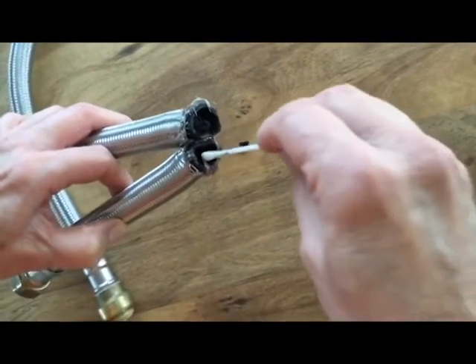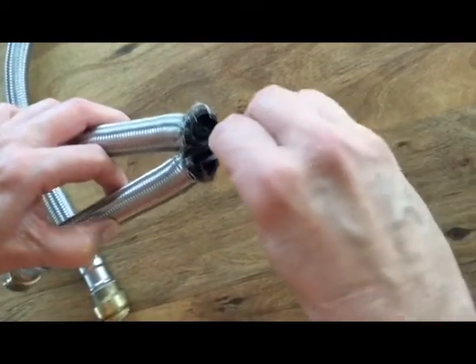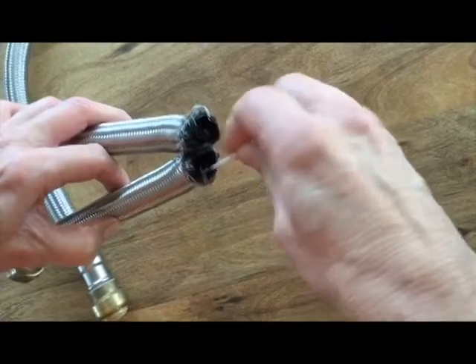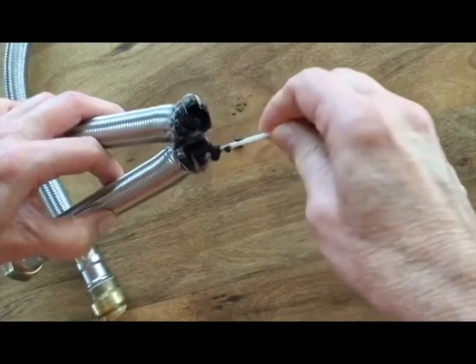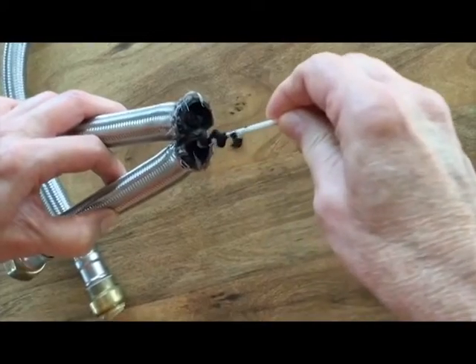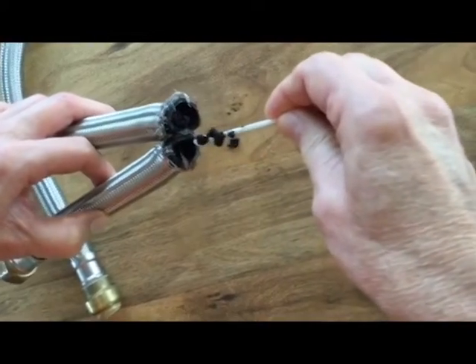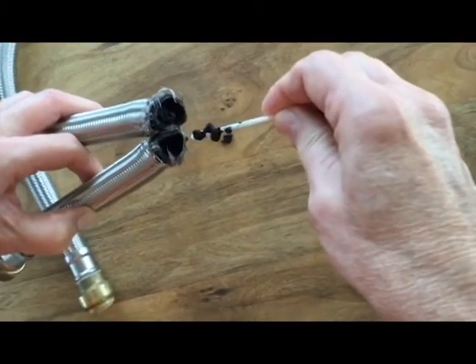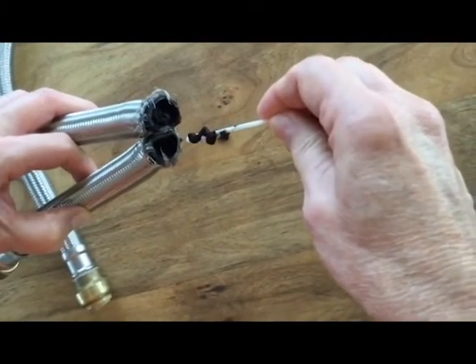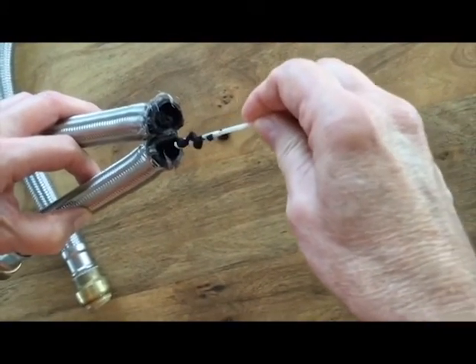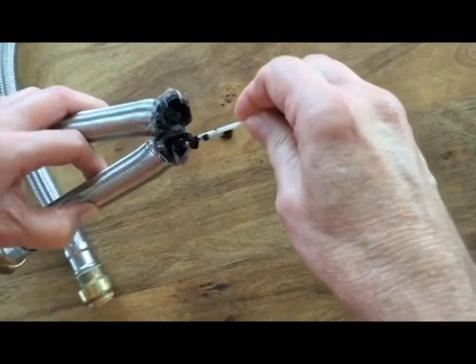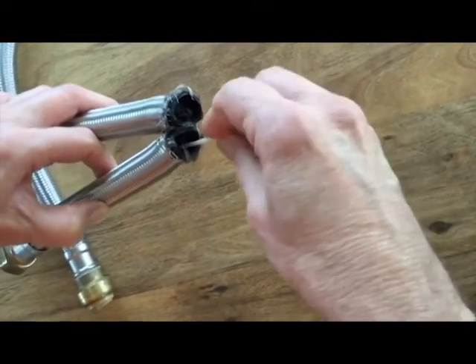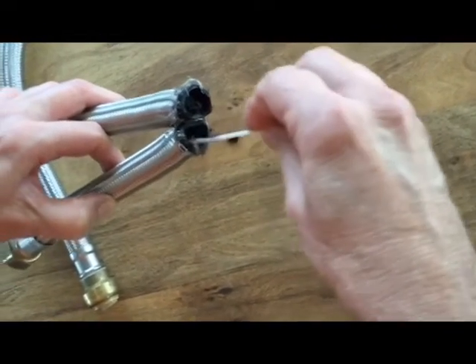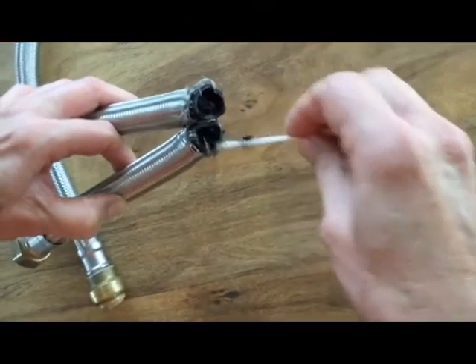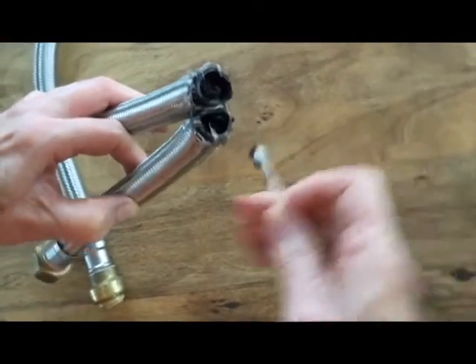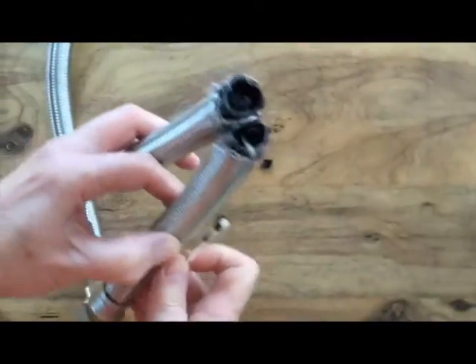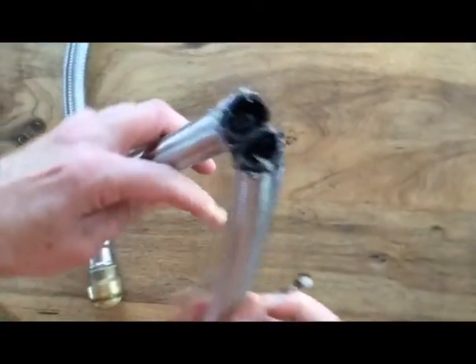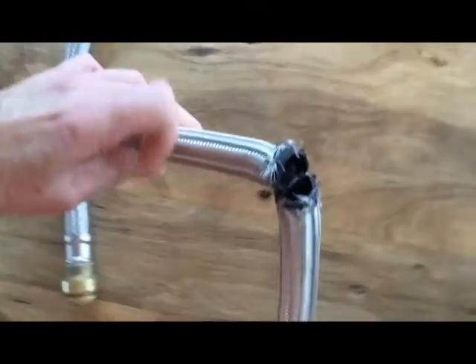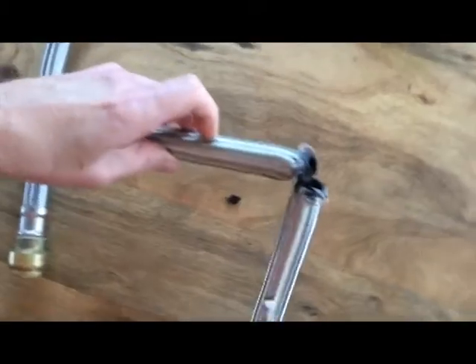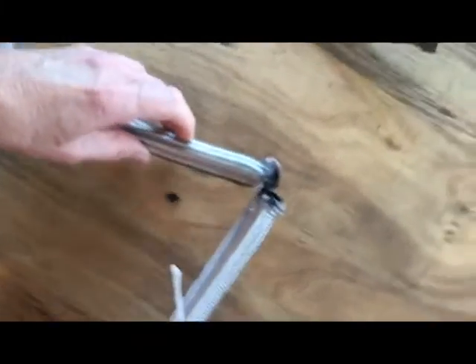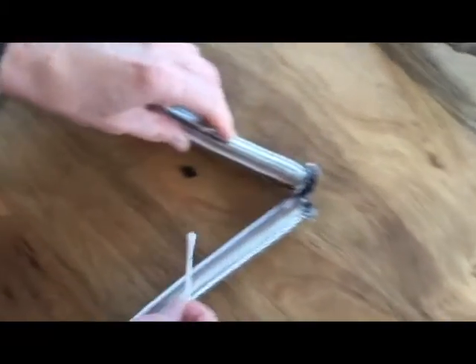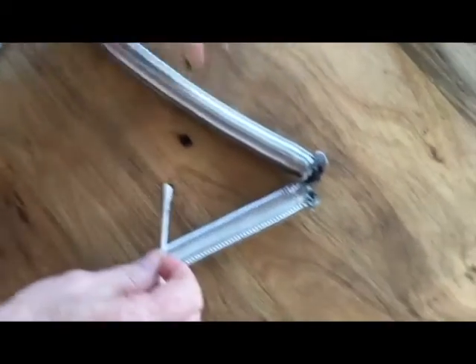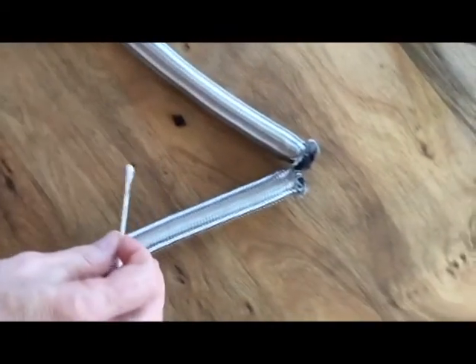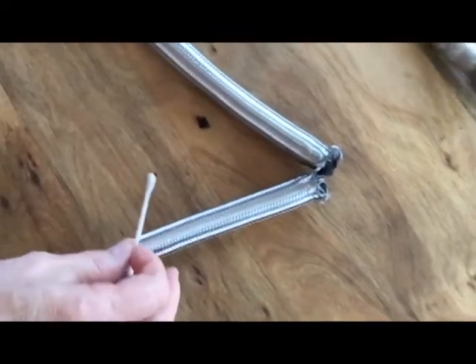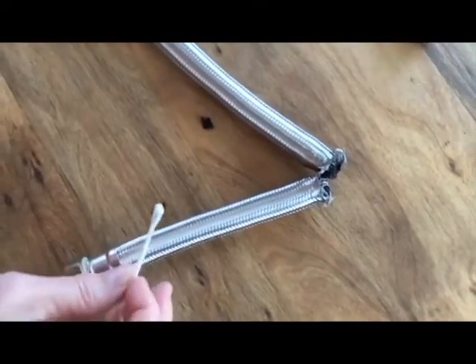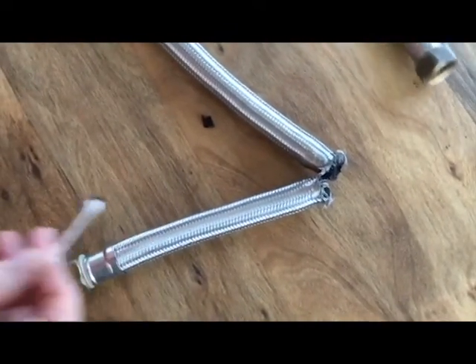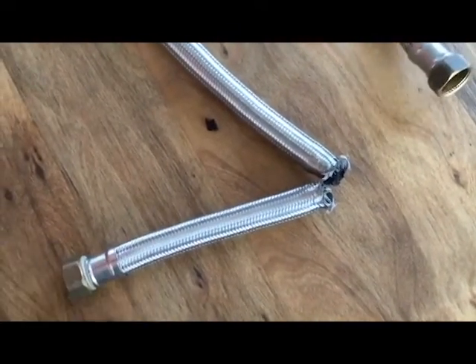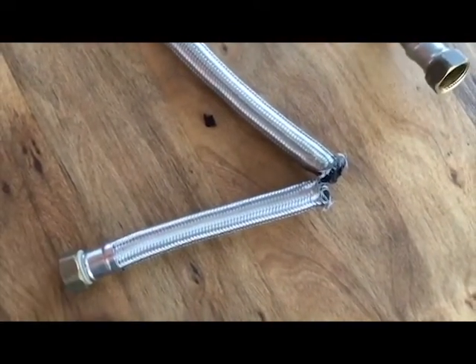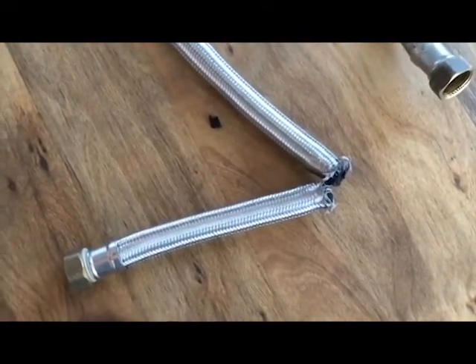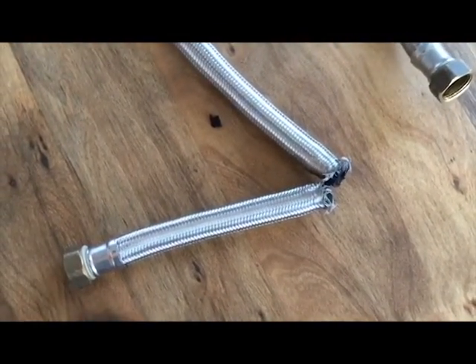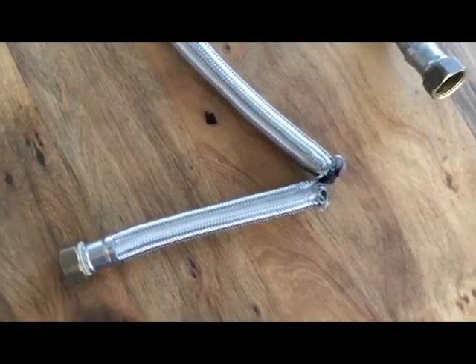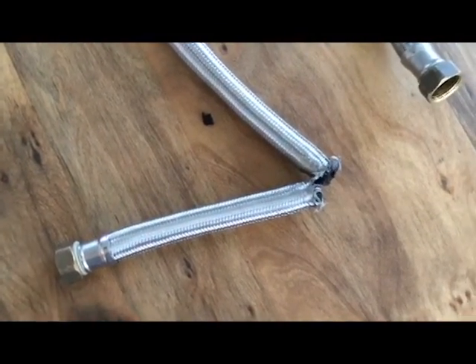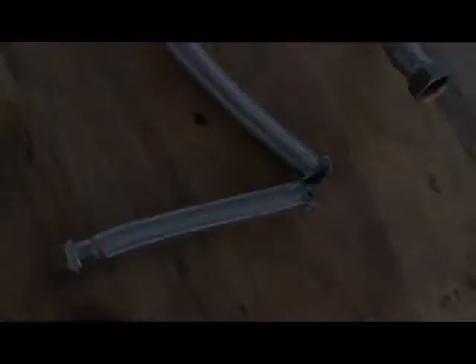With the new tubing, we've been told that SharkBite has corrected this defect, so we're hoping for the best and hopefully we won't have a repeat of this problem.